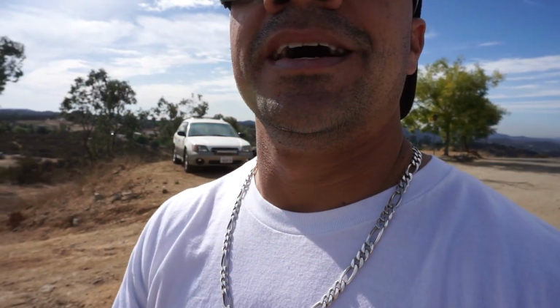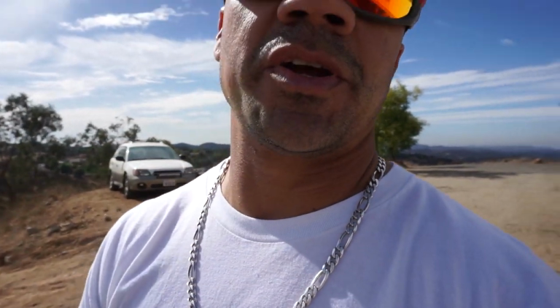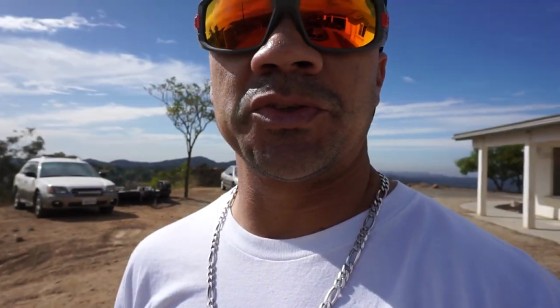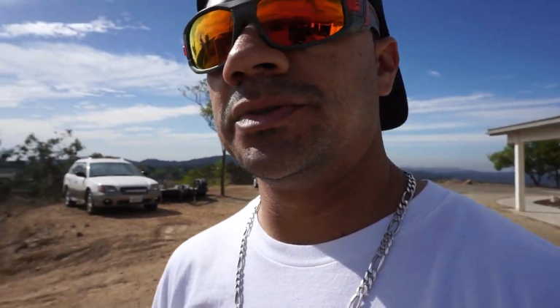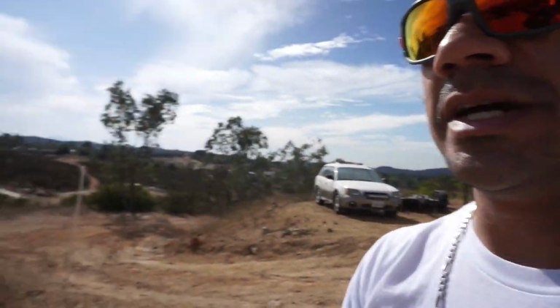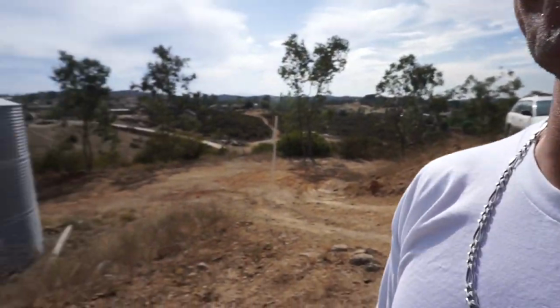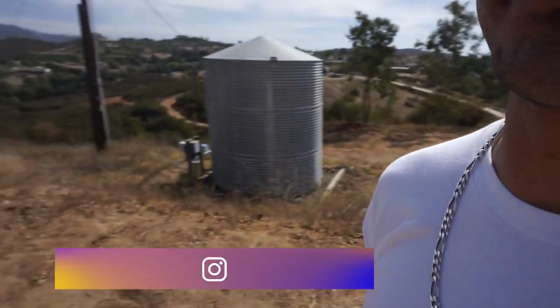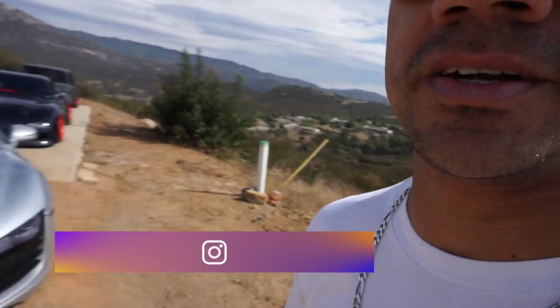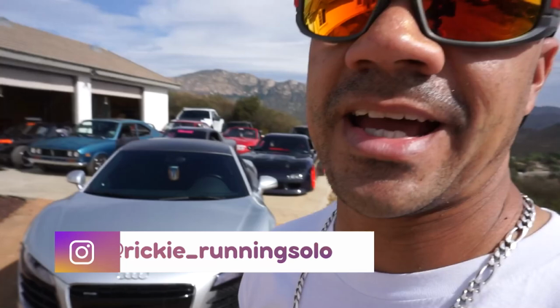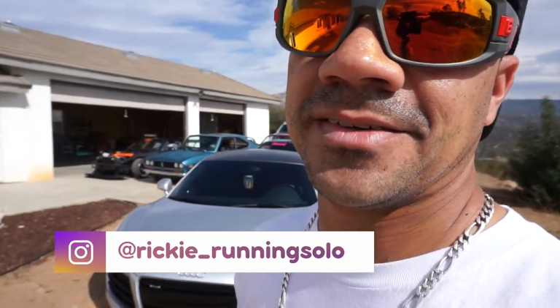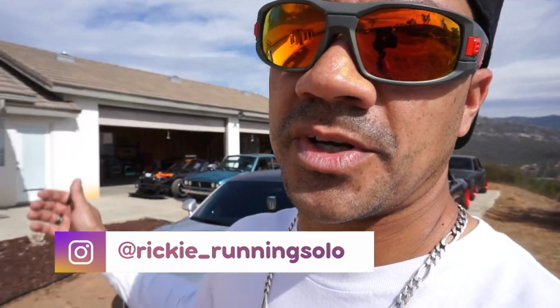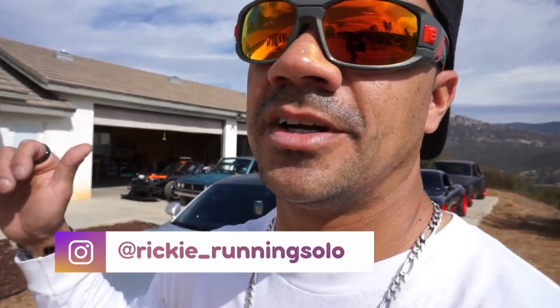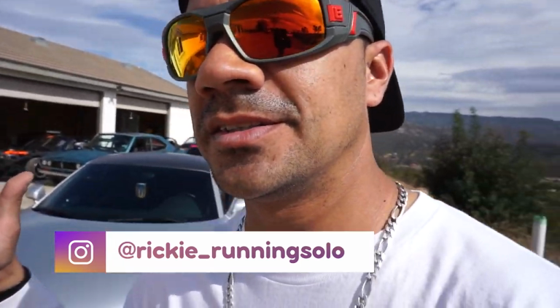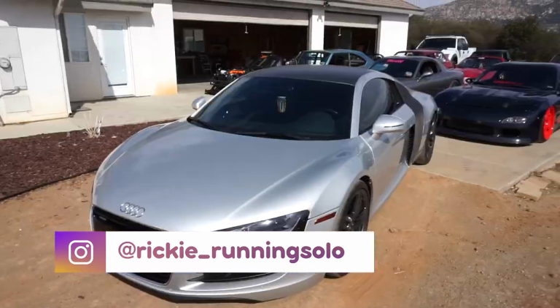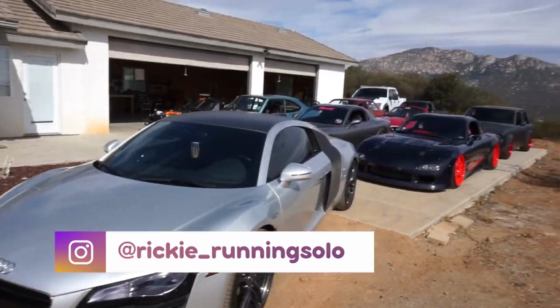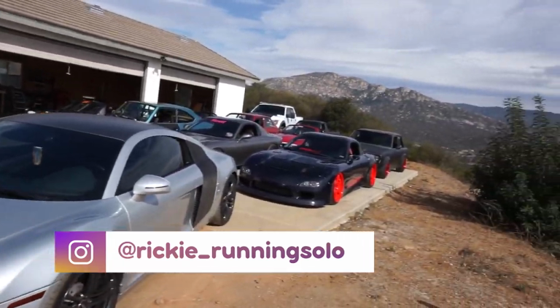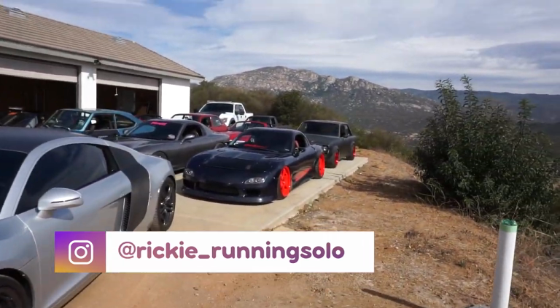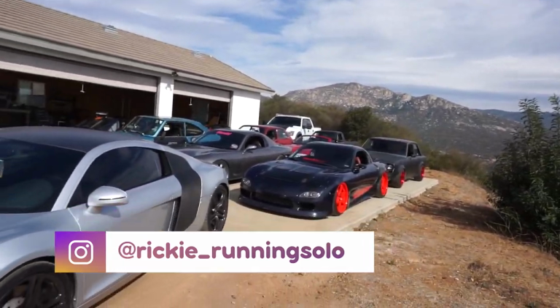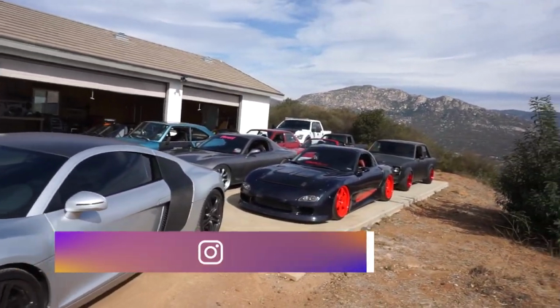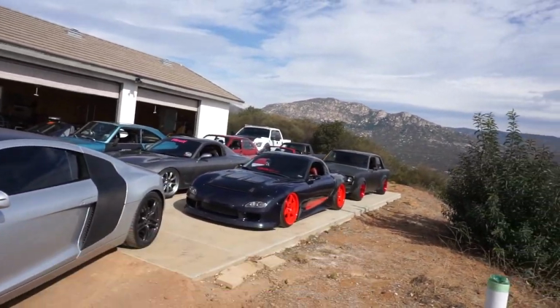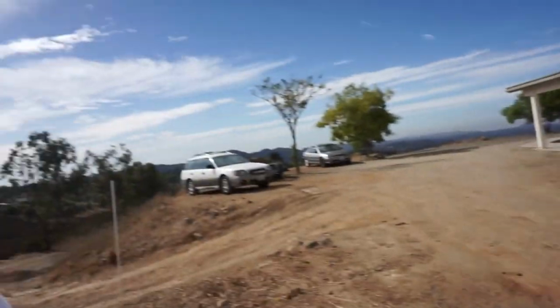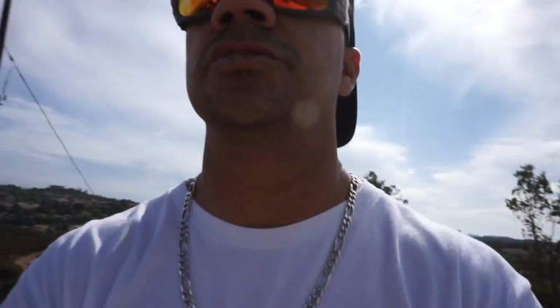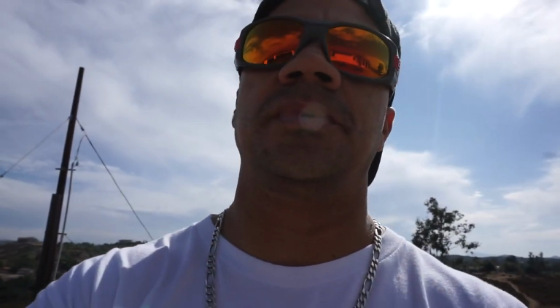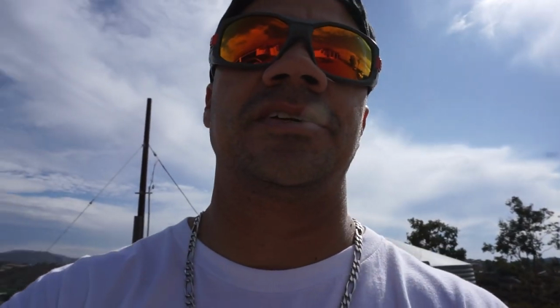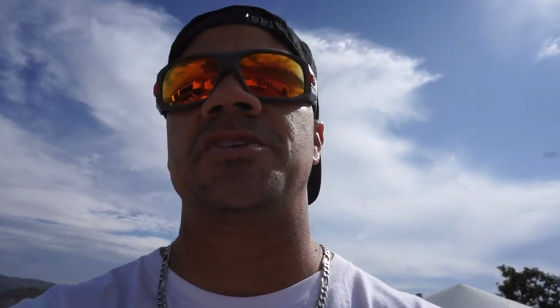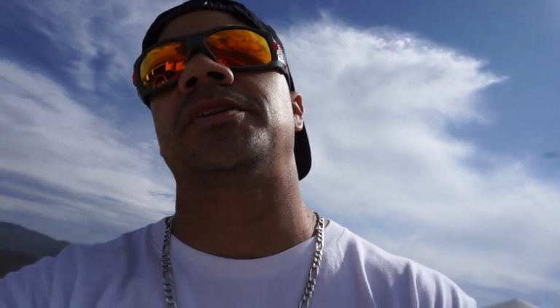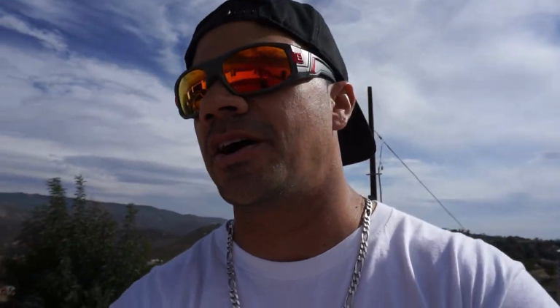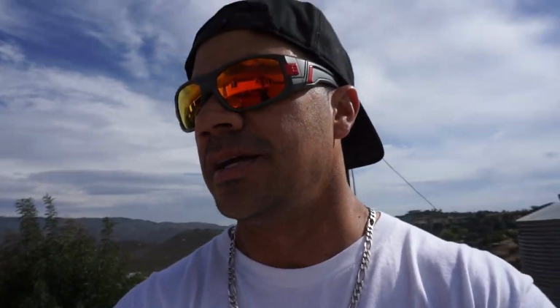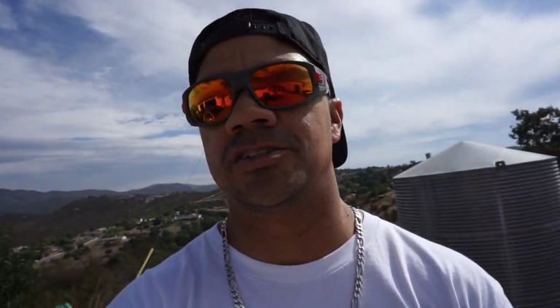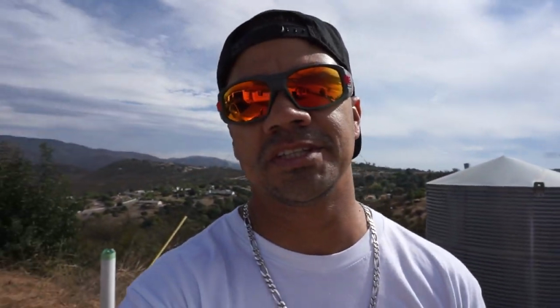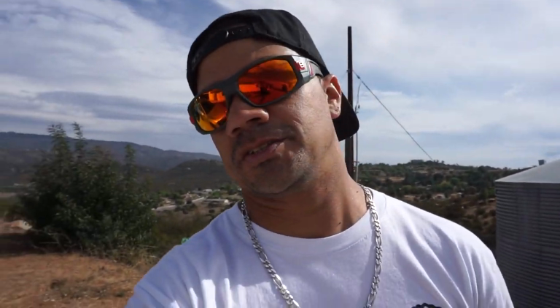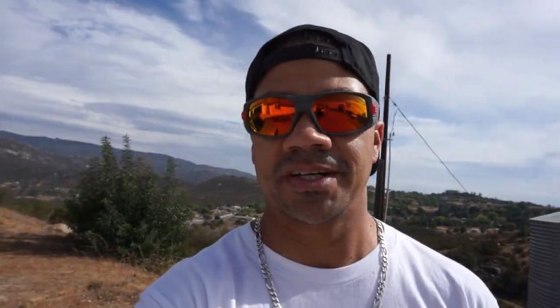I'm gonna go through every single one of my cars — my project cars, these are all mine and my wife's. I'm gonna give you some basic information about each car and some of the details about it.